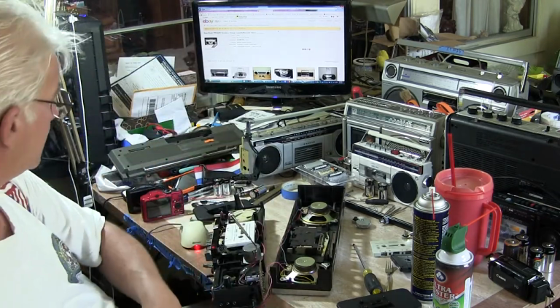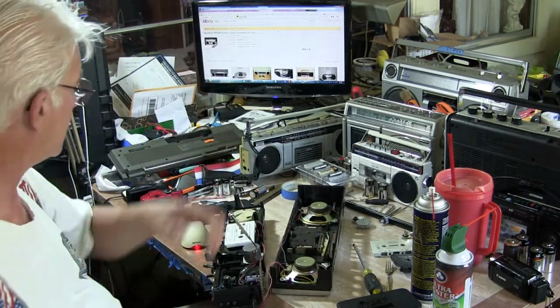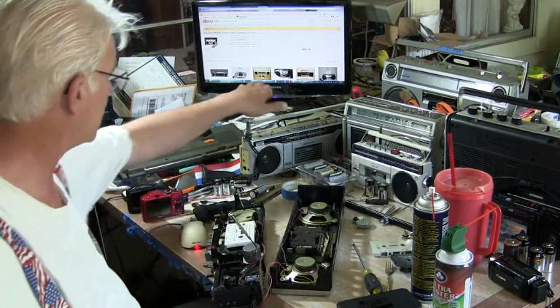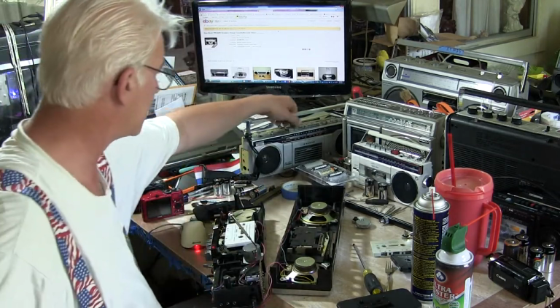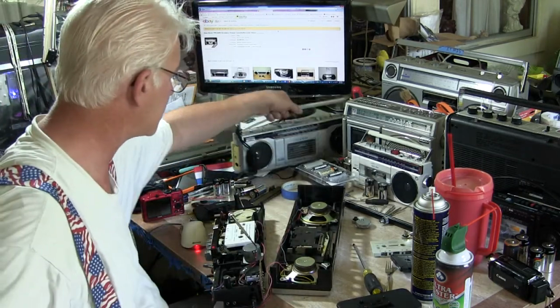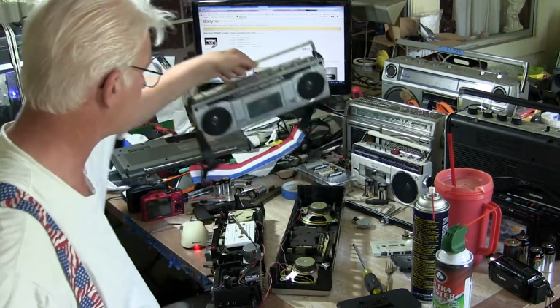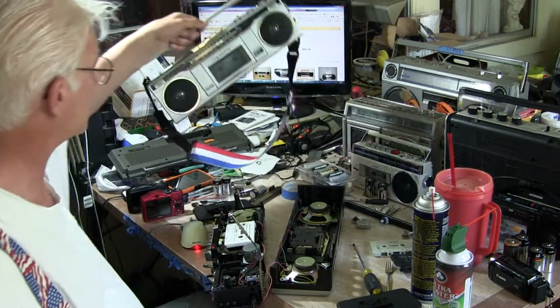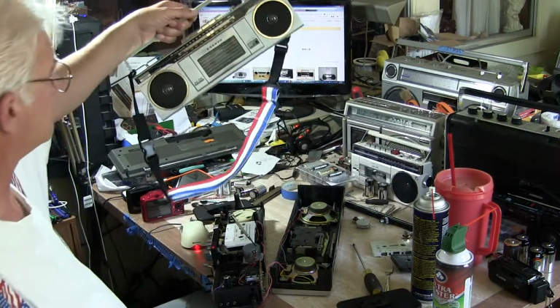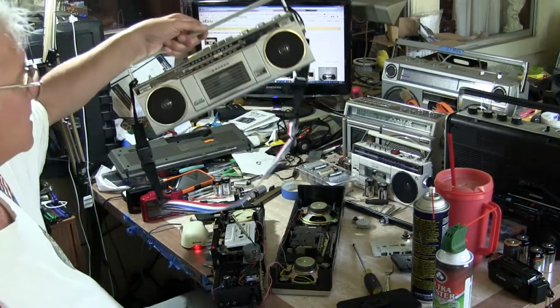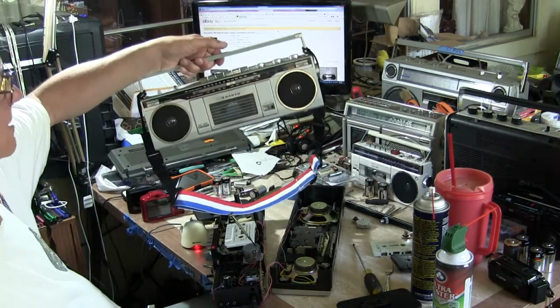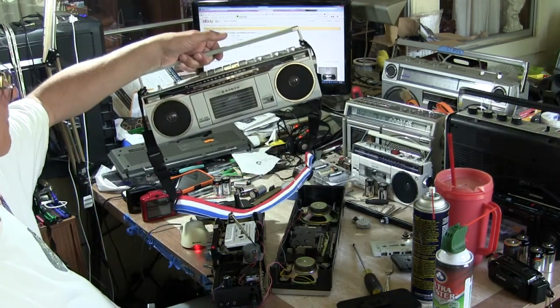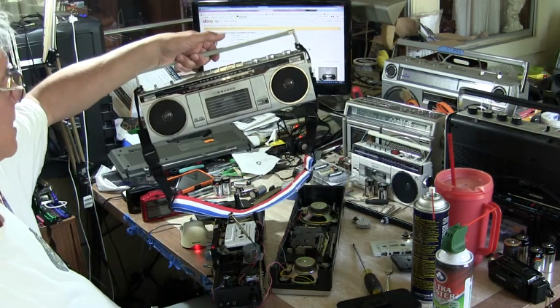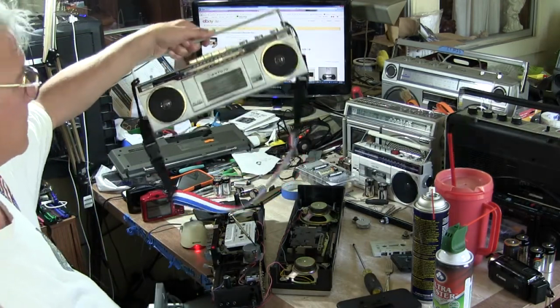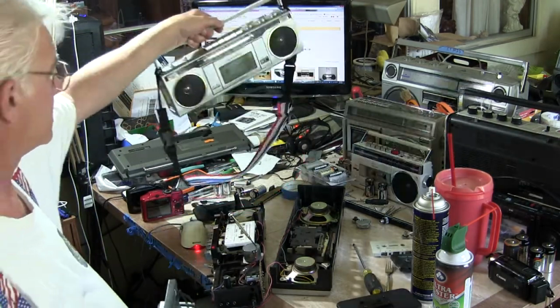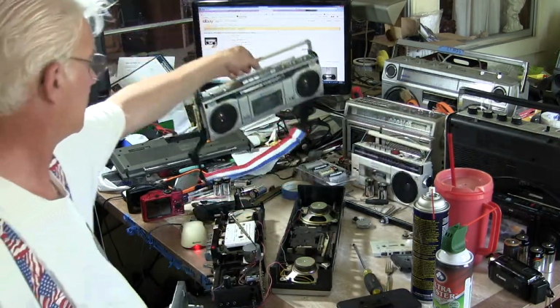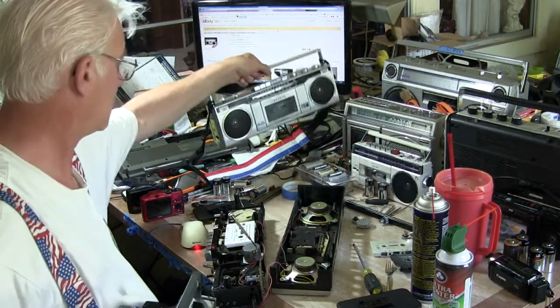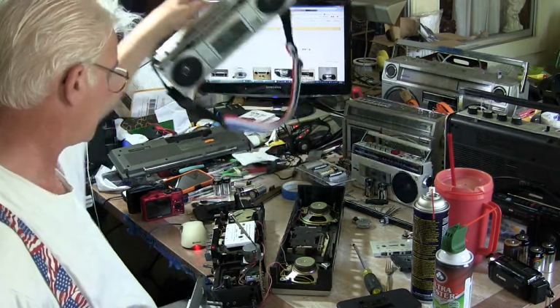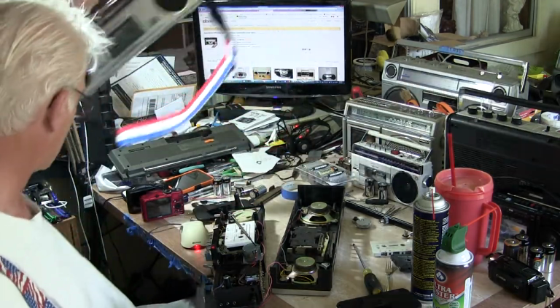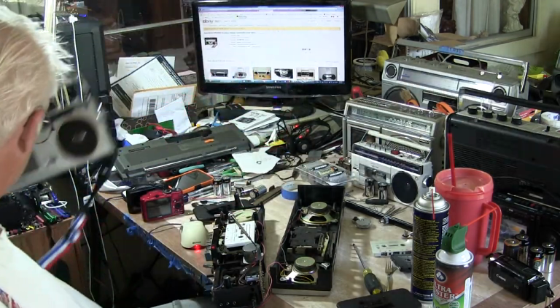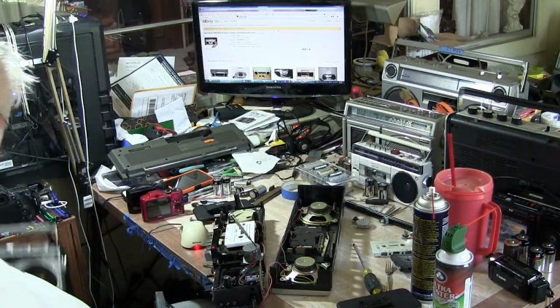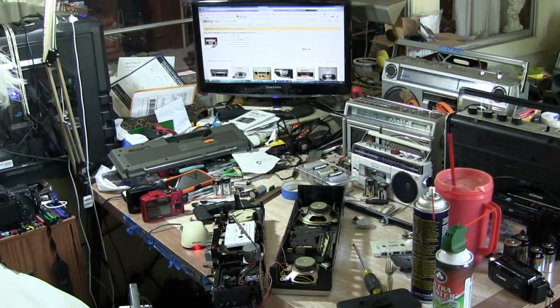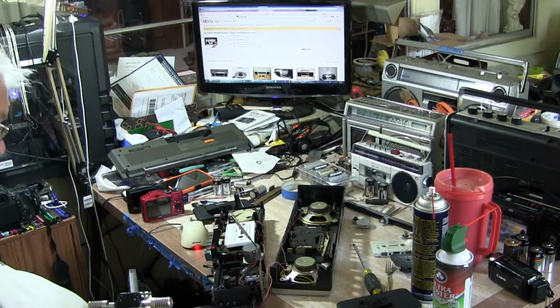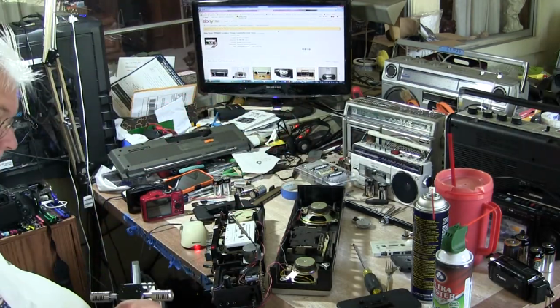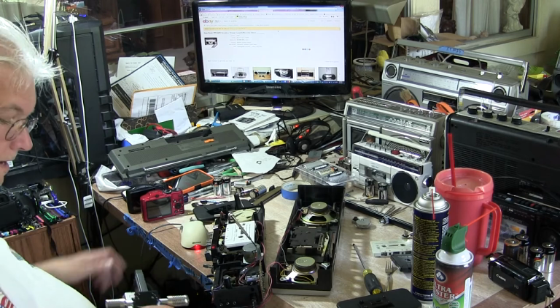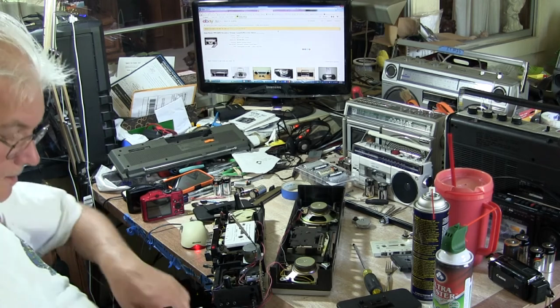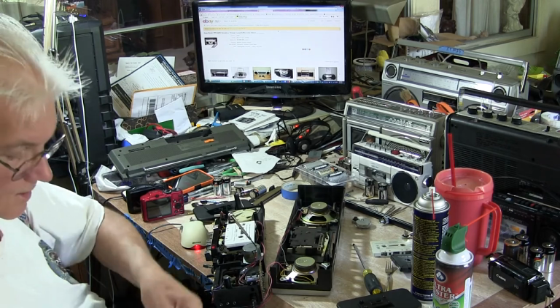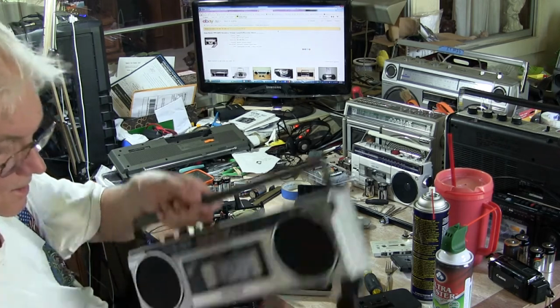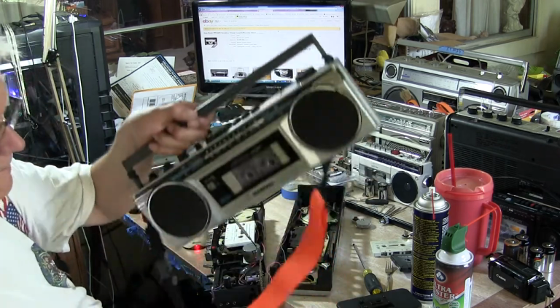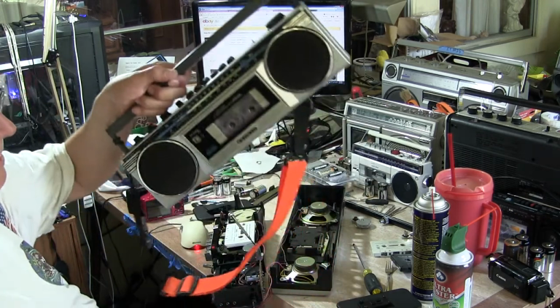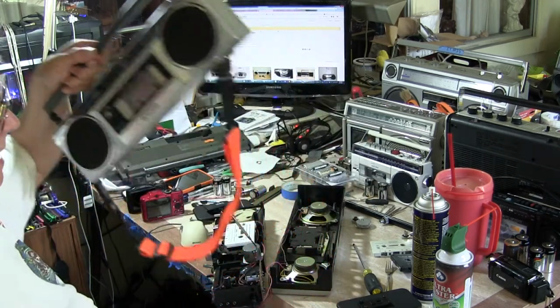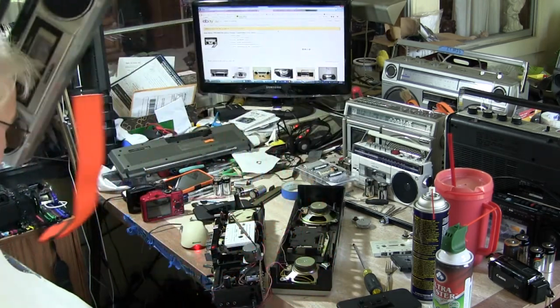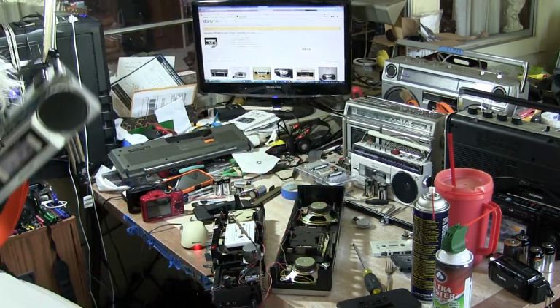I didn't do anything to this one here. This is a 7000, runs on 4C batteries. I'll put that on the floor out of the way. And then this is 5C batteries.